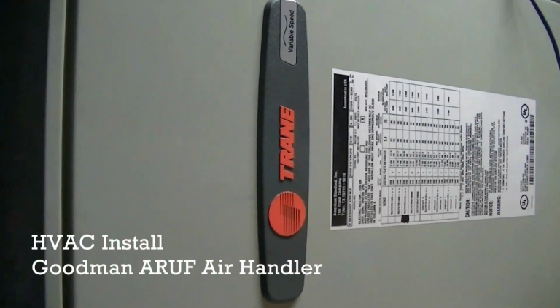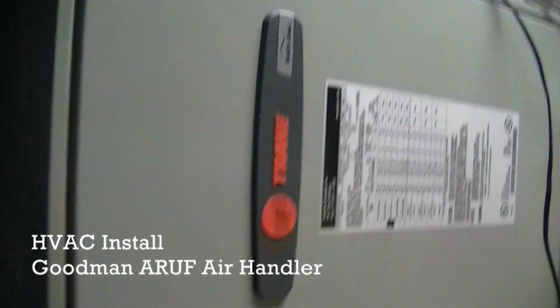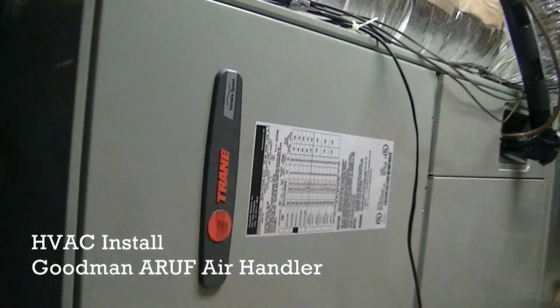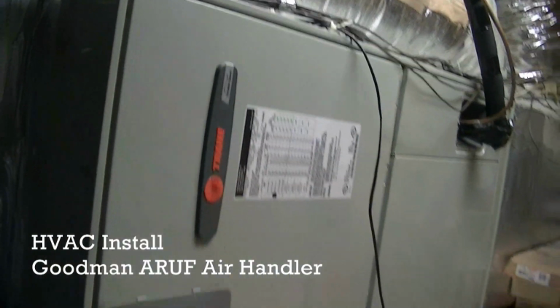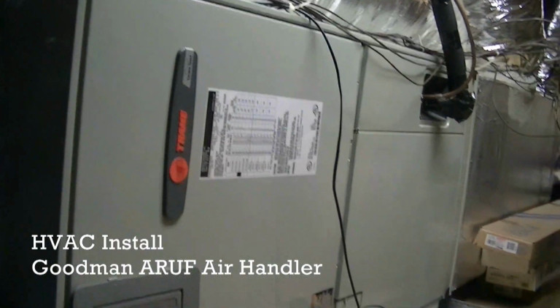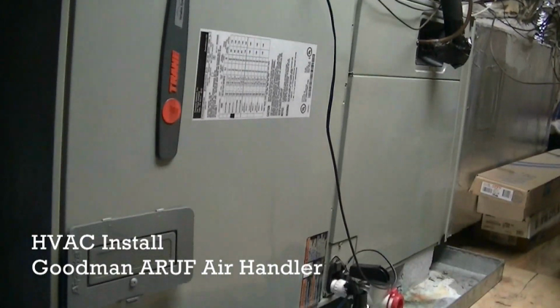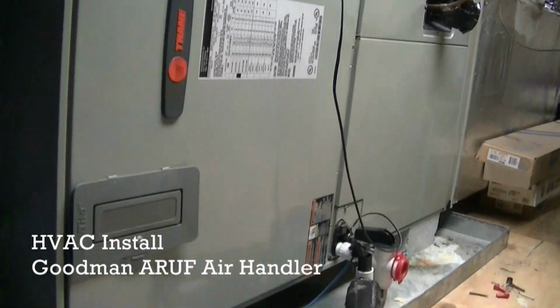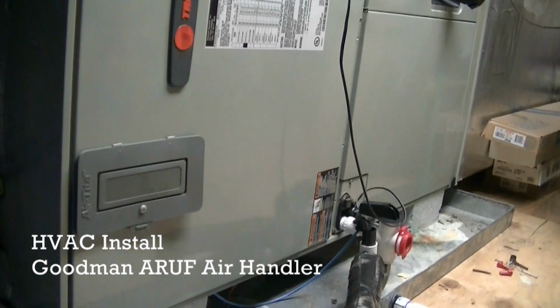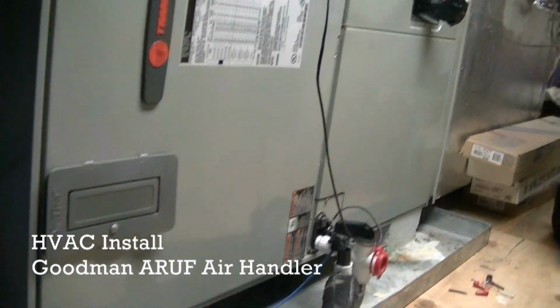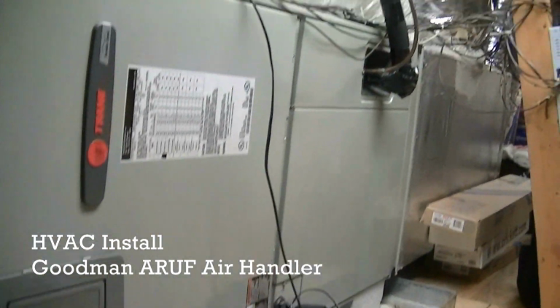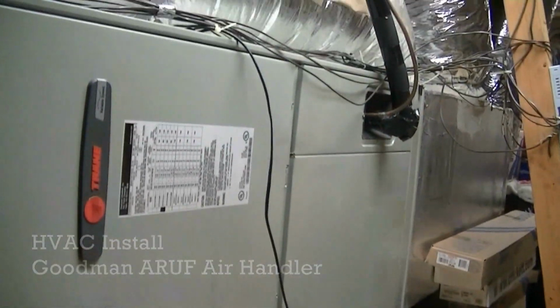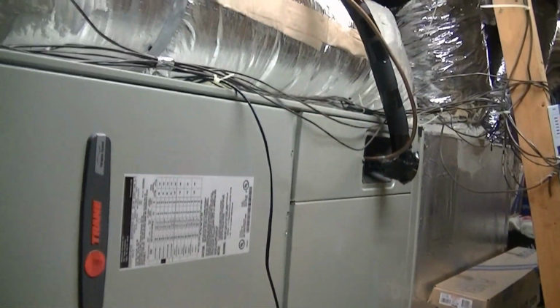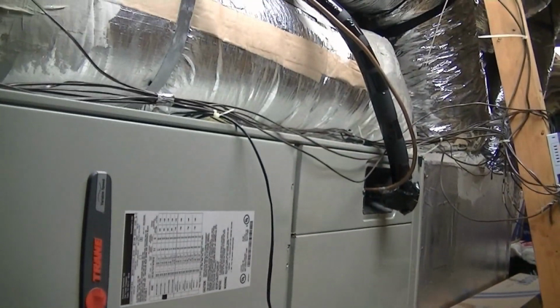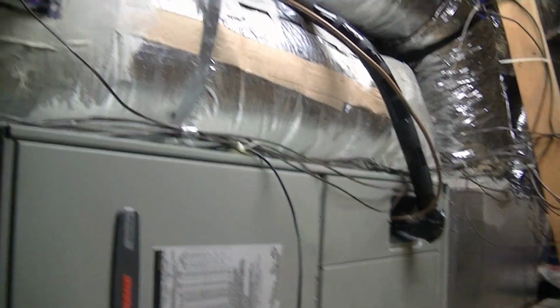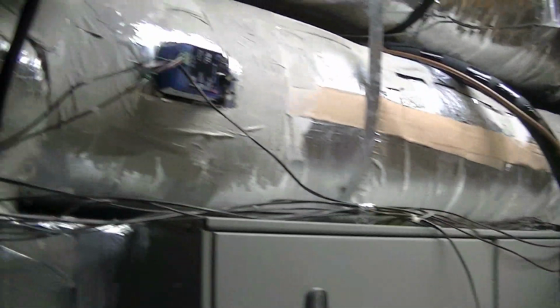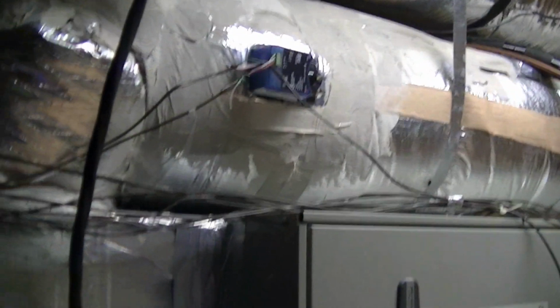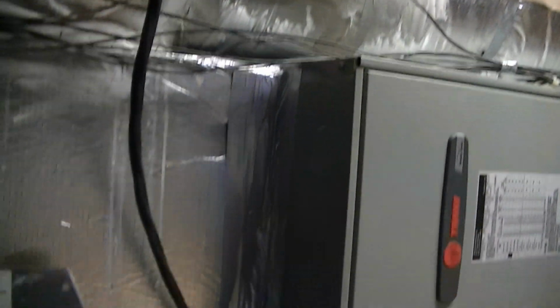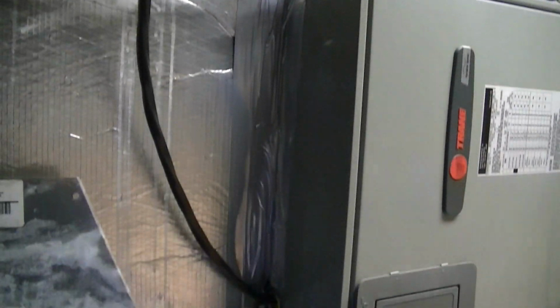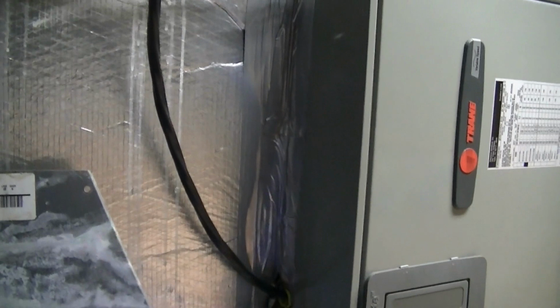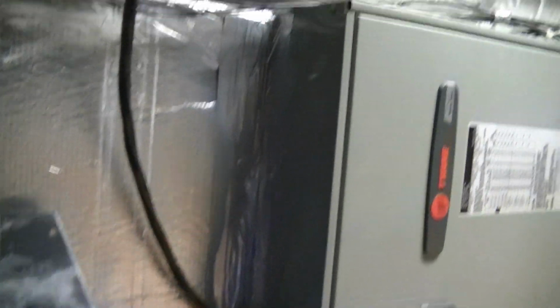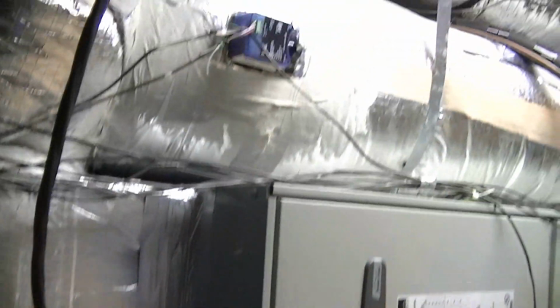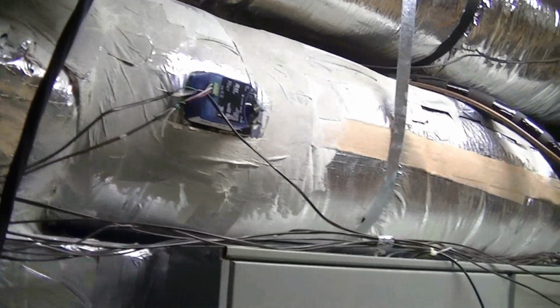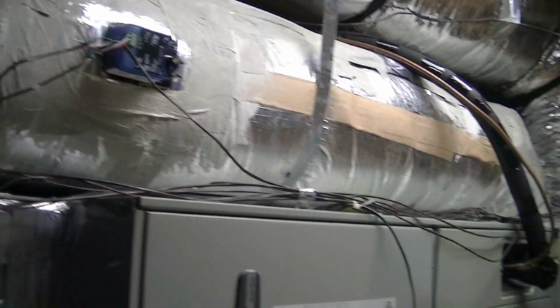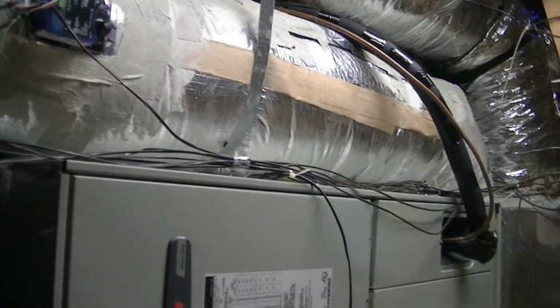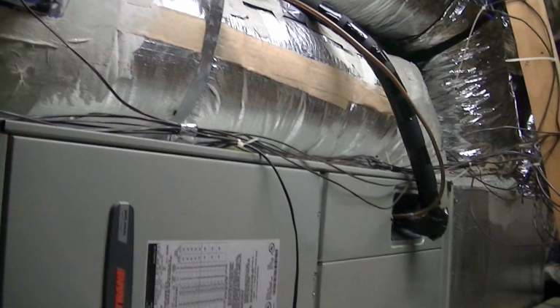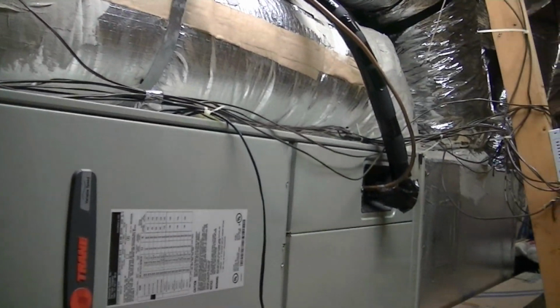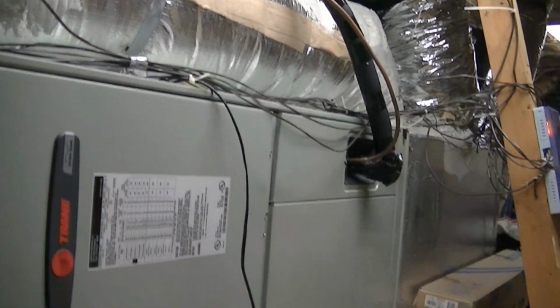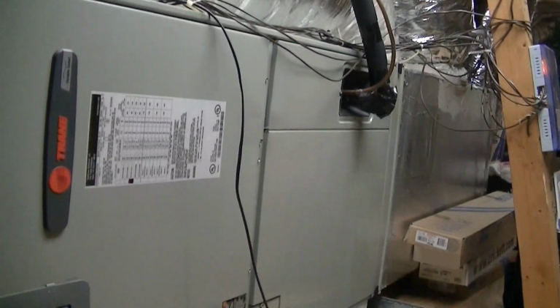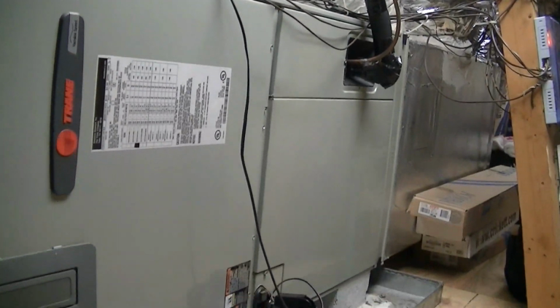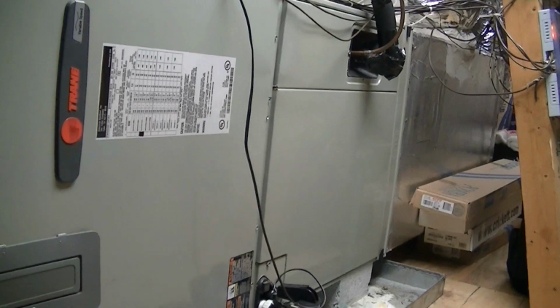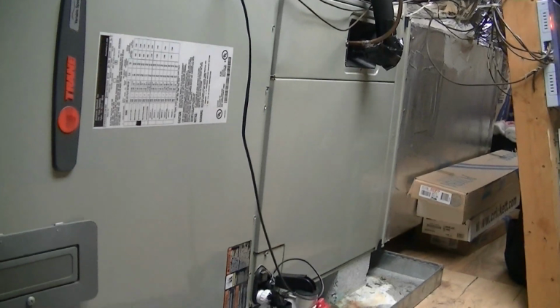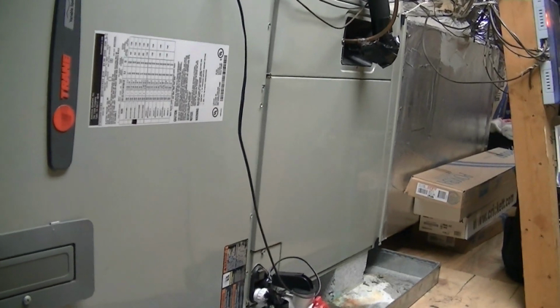There's our old train air handler, and it's about to come out. We've got to pump the system down outside, disconnect the supply and return, disconnect the zone wiring, and then install a new ARUF air handler in its place.